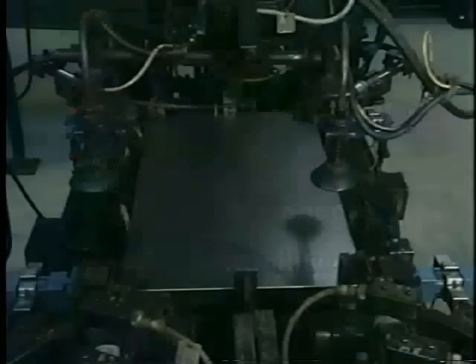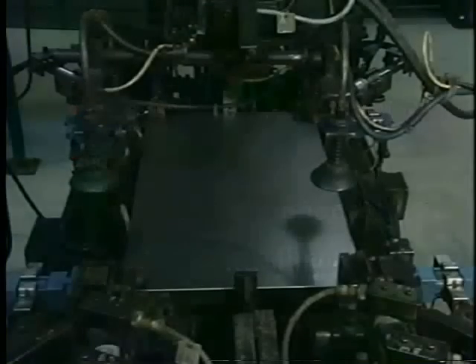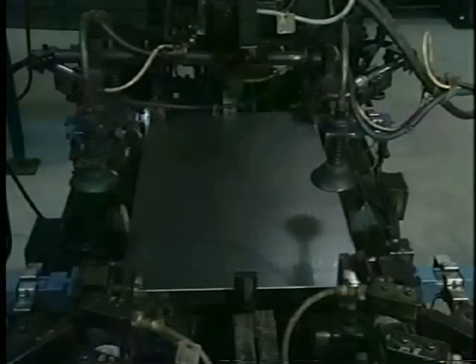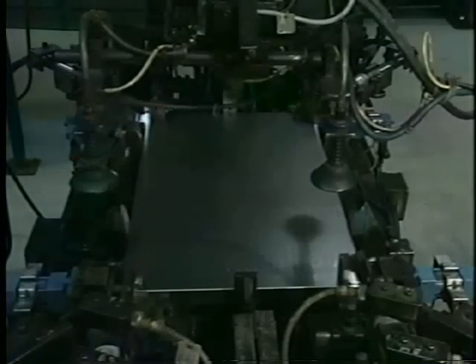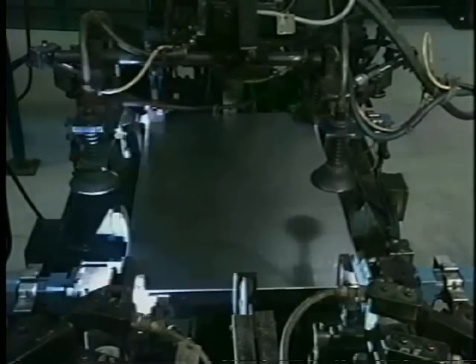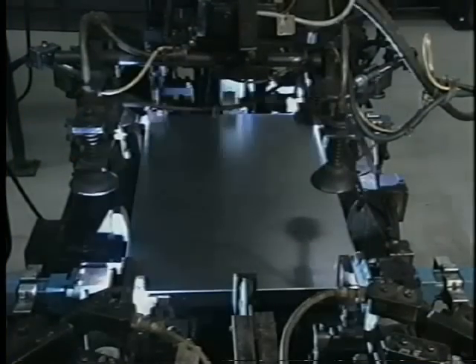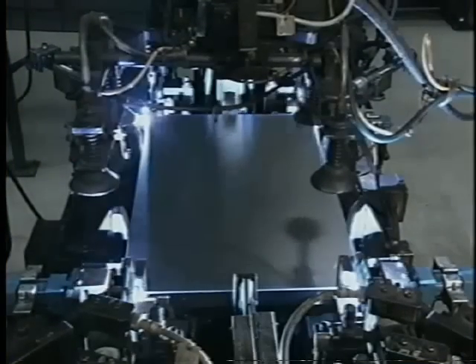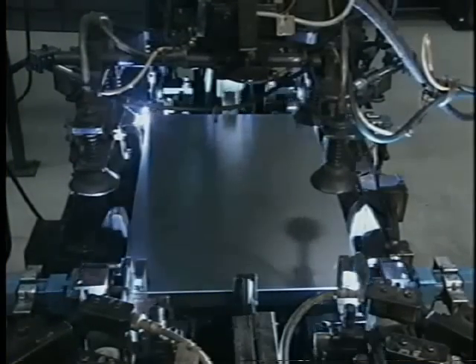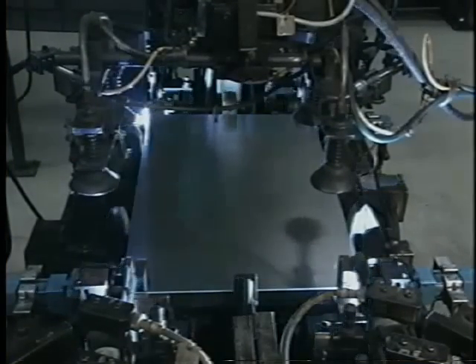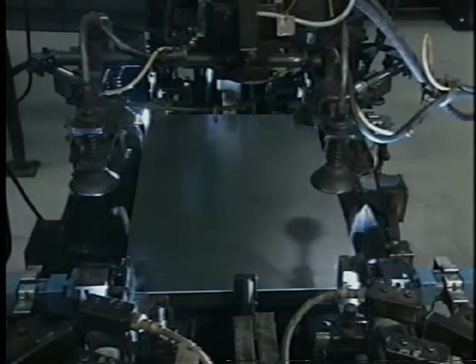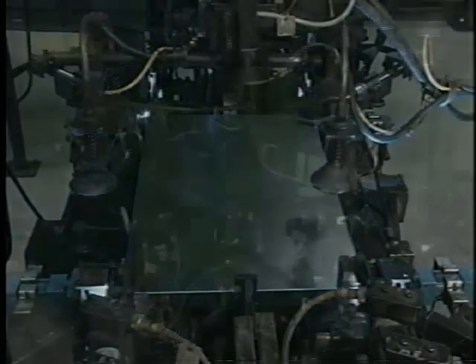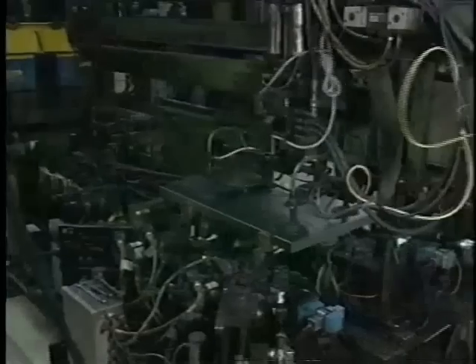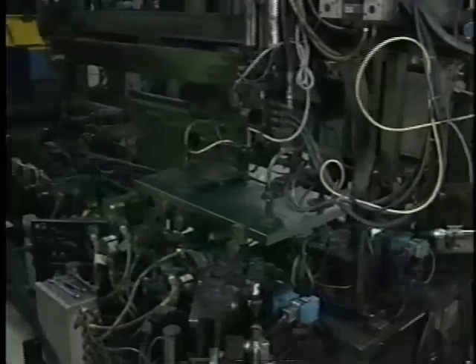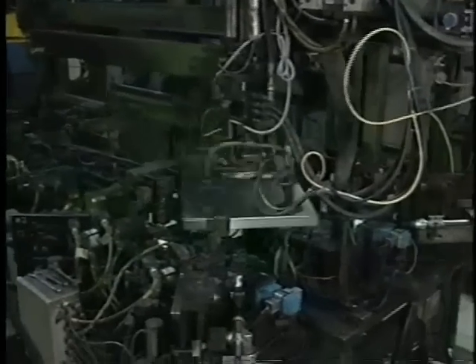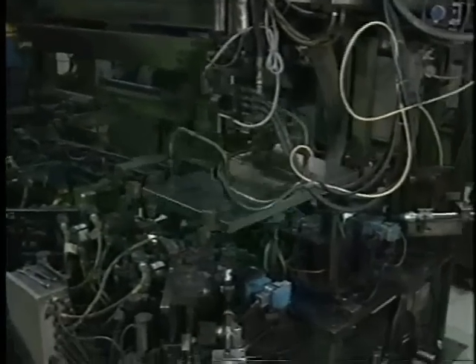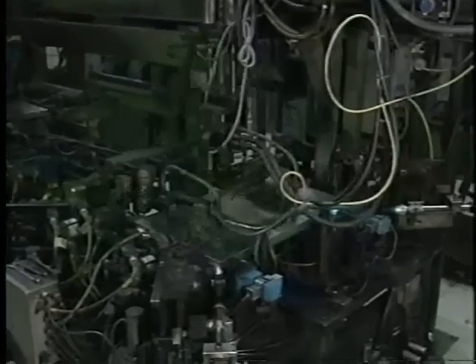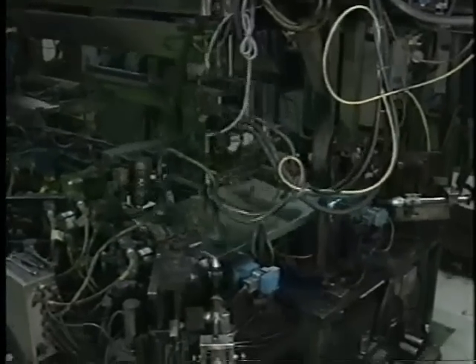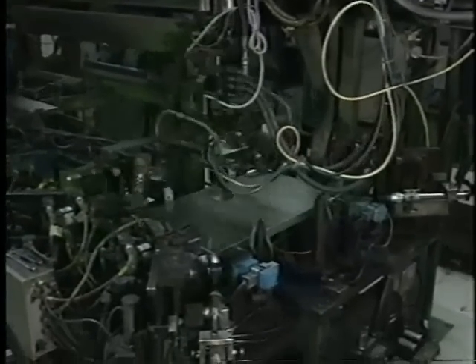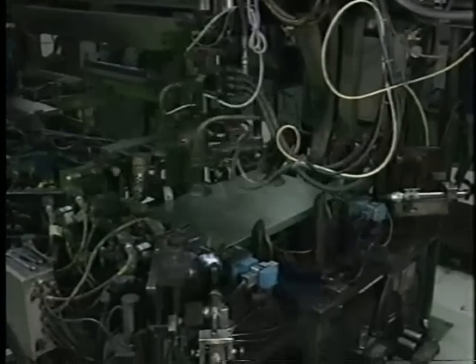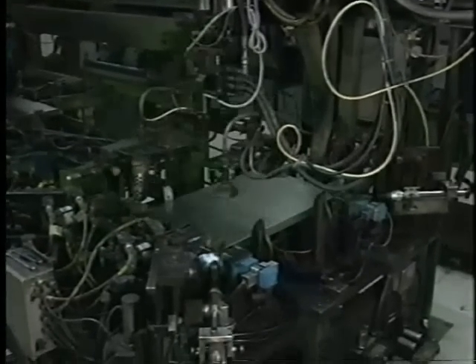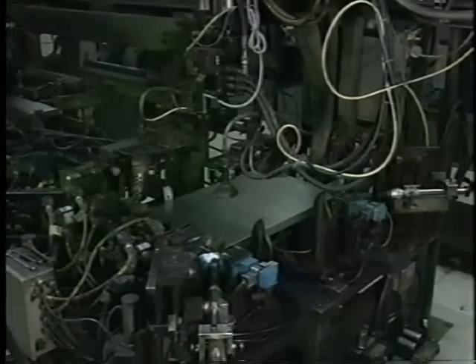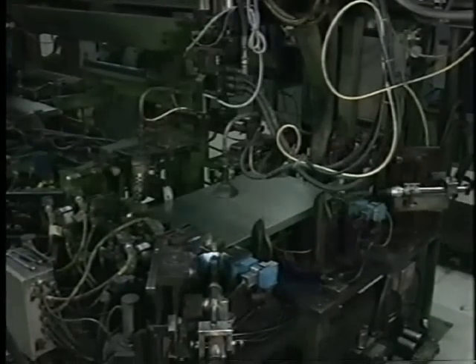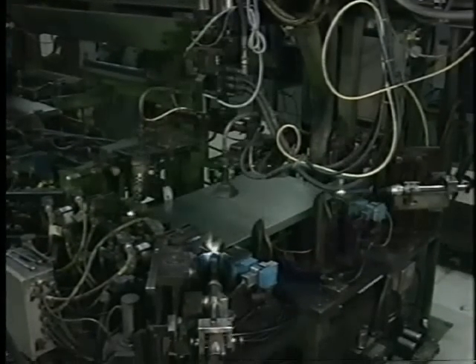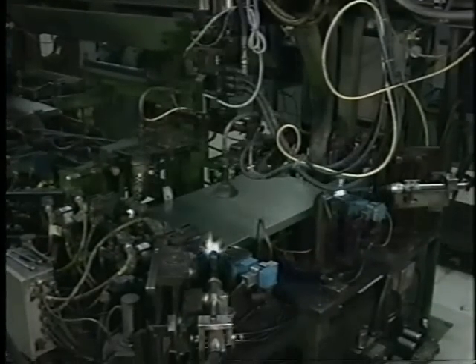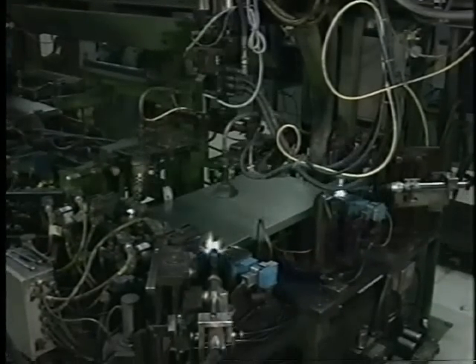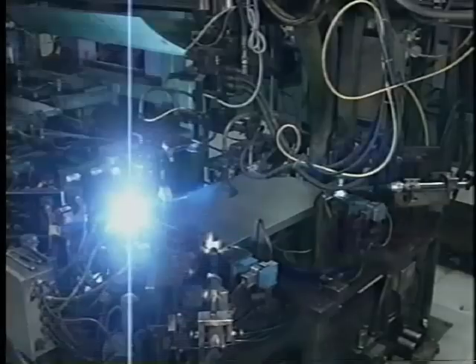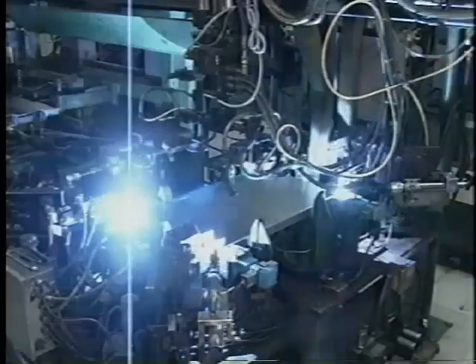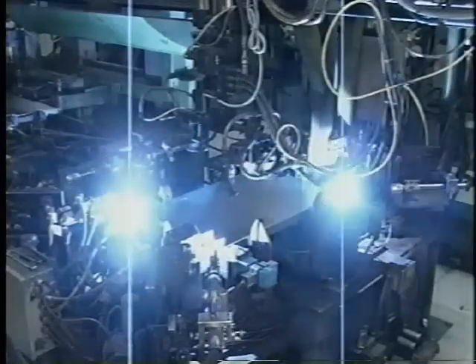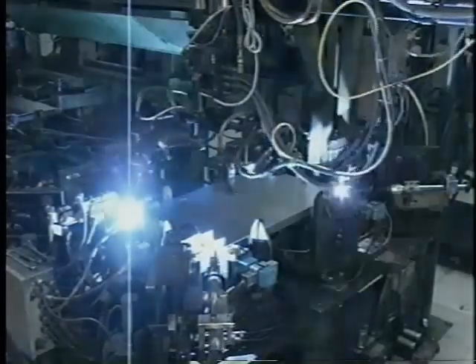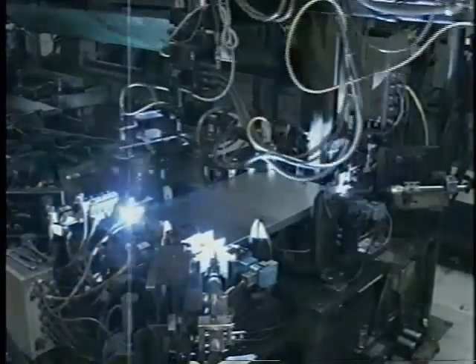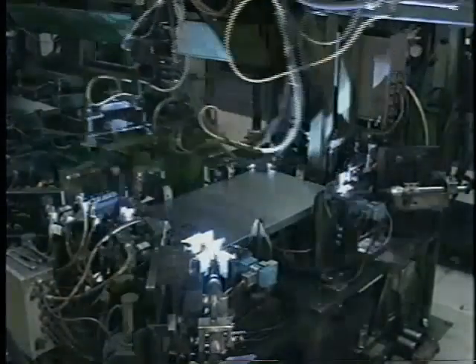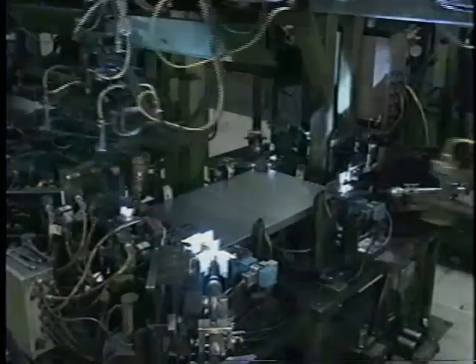Work pieces can be joined with or without filler metal. Plasma arc welding can be used to join most ferrous and non-ferrous metals, including extremely thin materials such as foils.